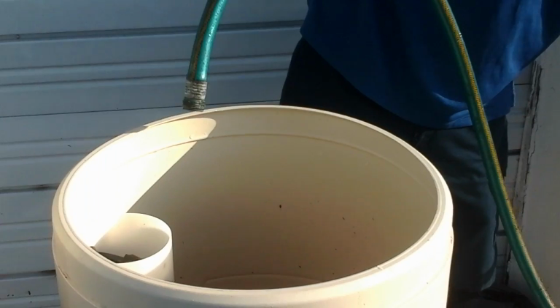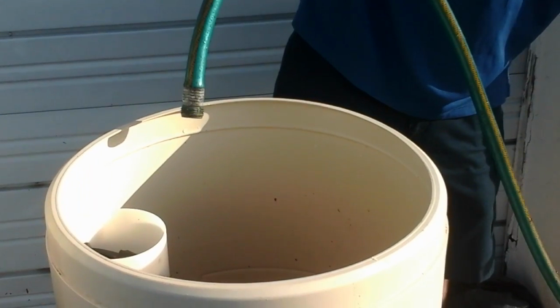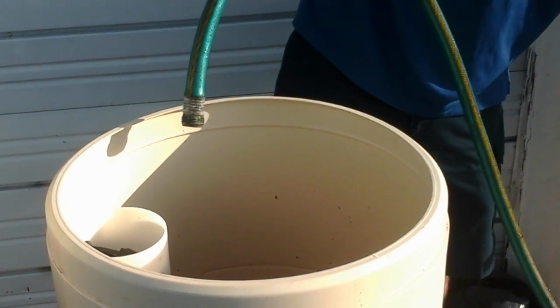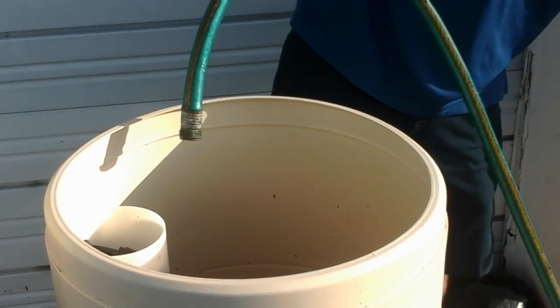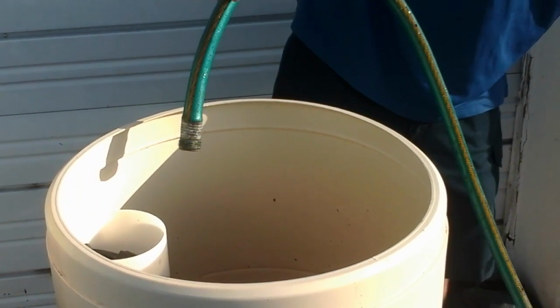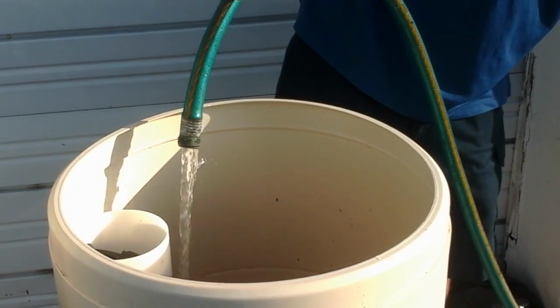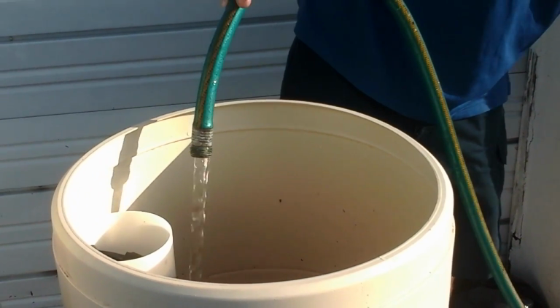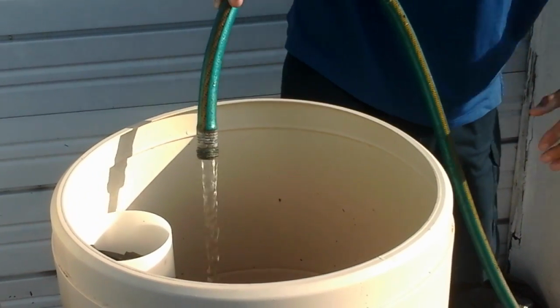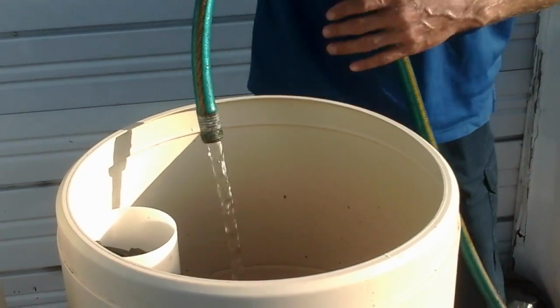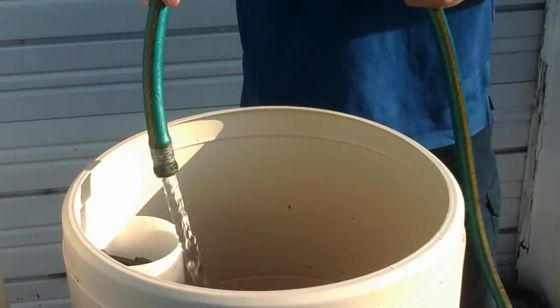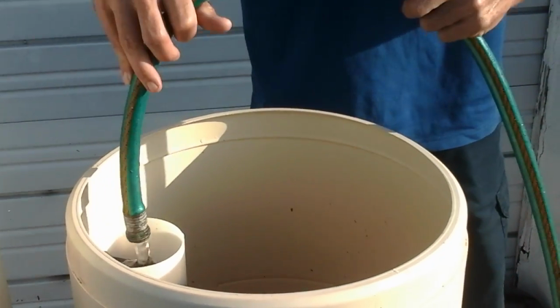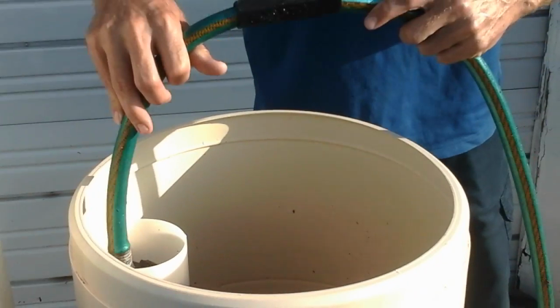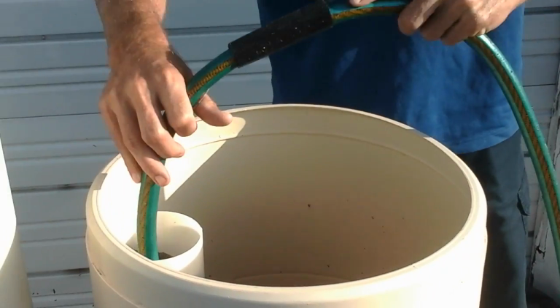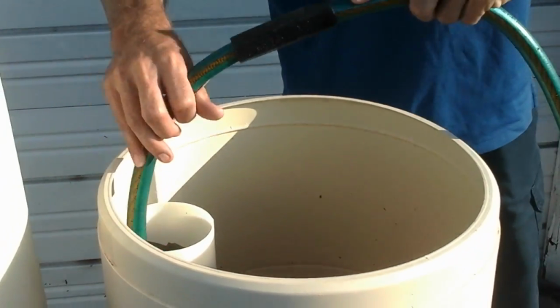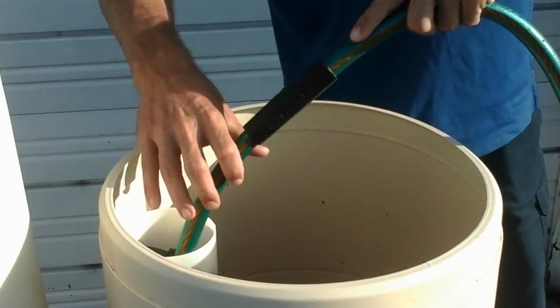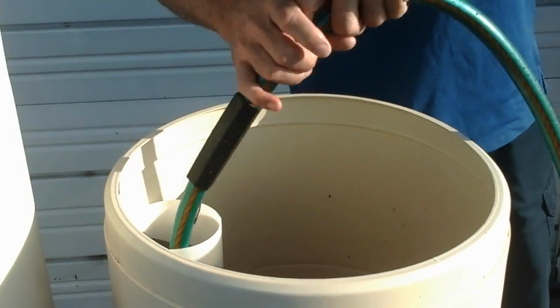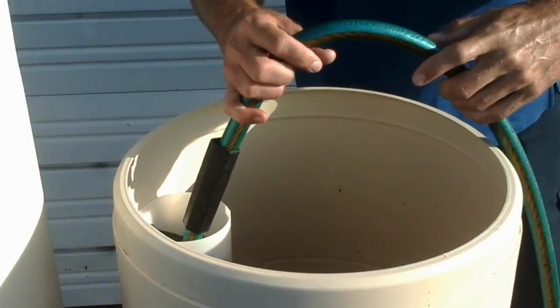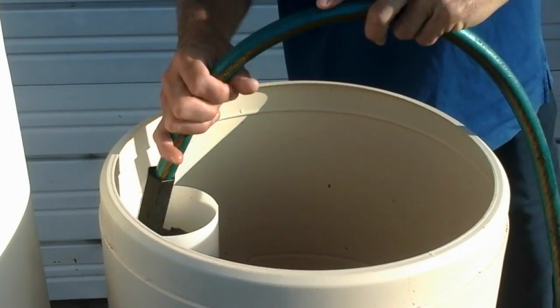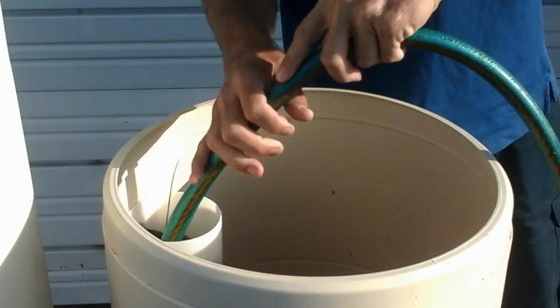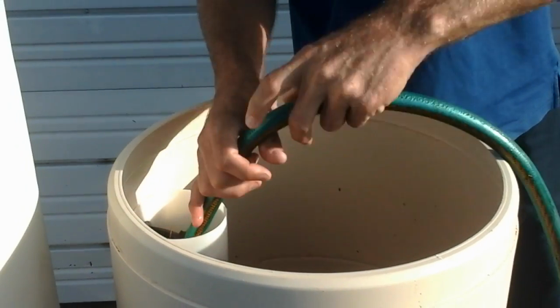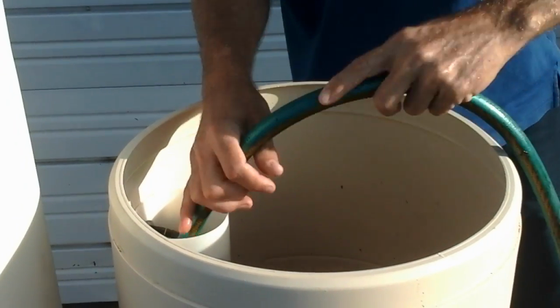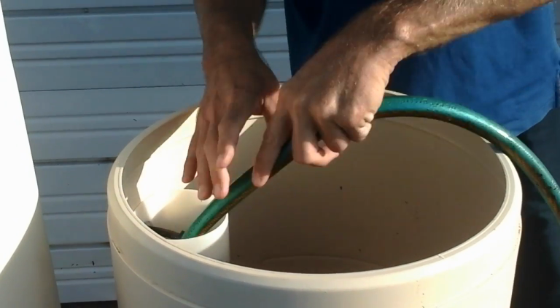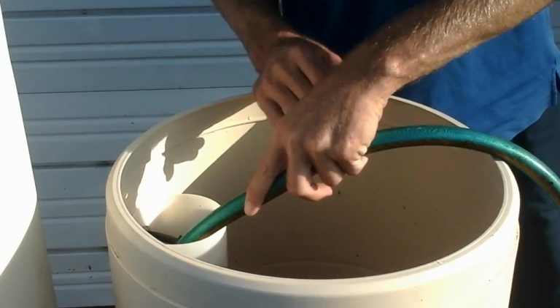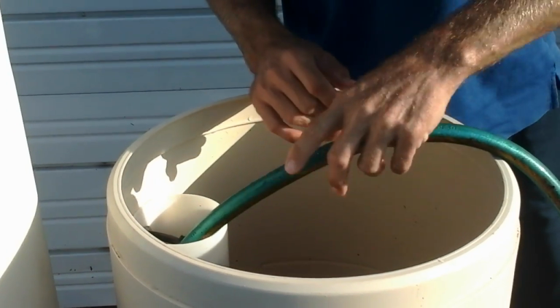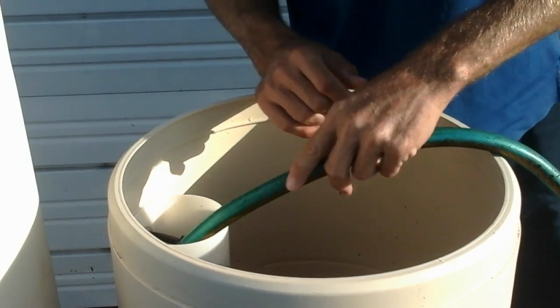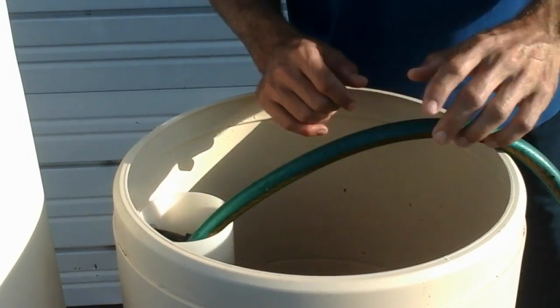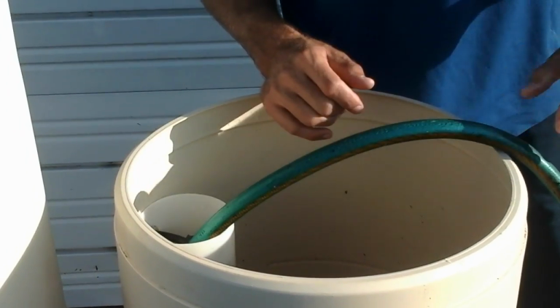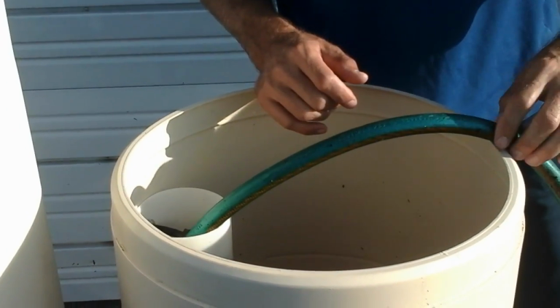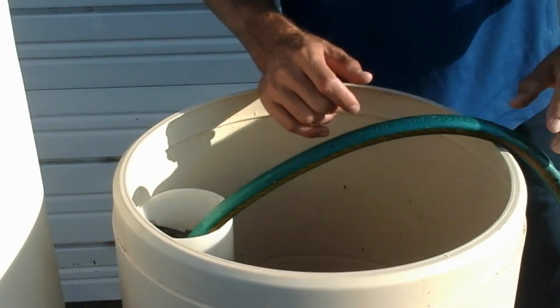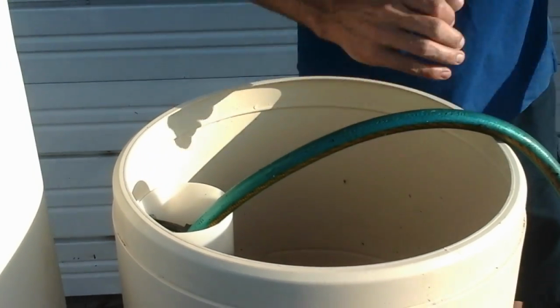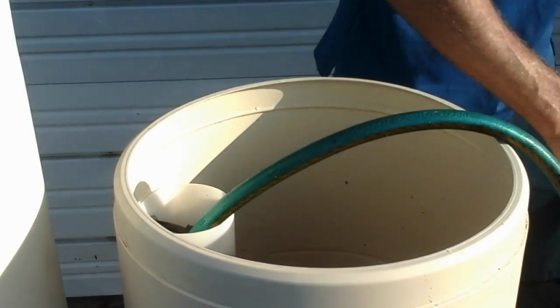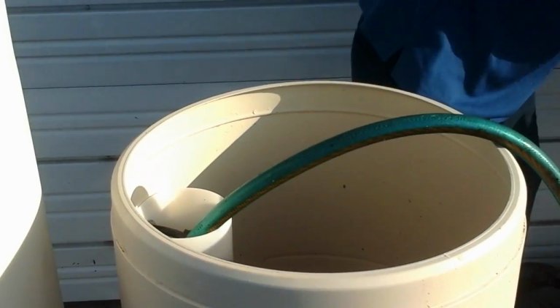As you turn the water on, shove the hose down the center brine well and watch for all the air bubbles to be taken out of the hose.